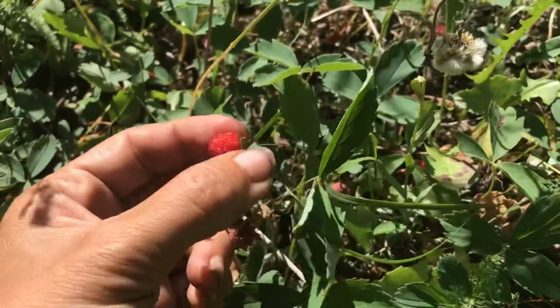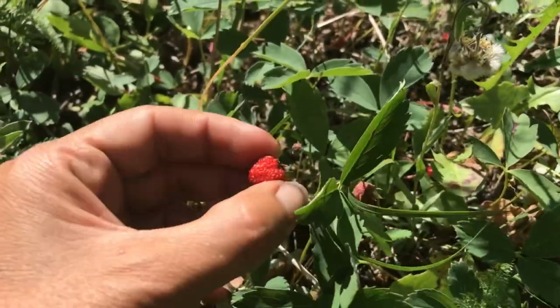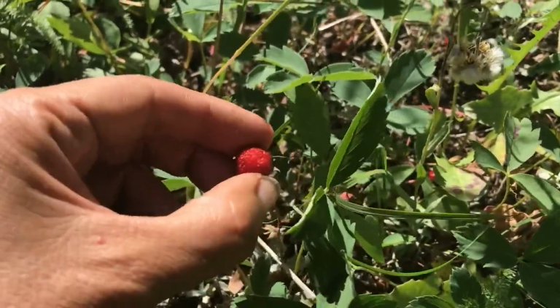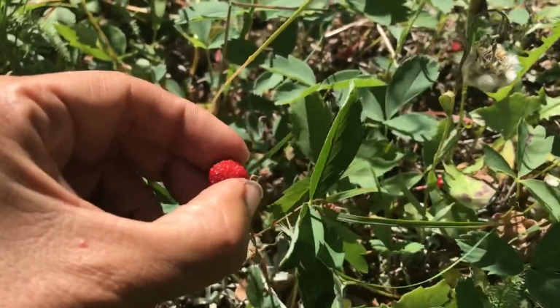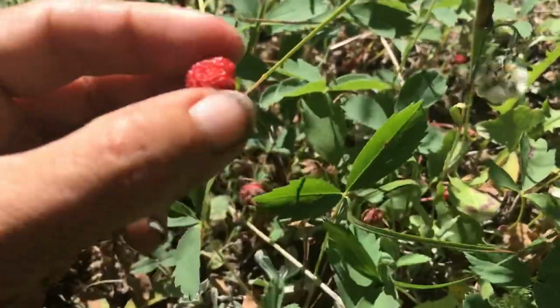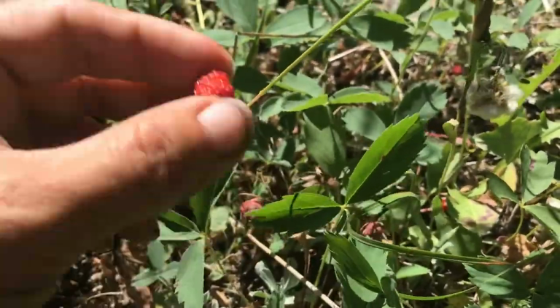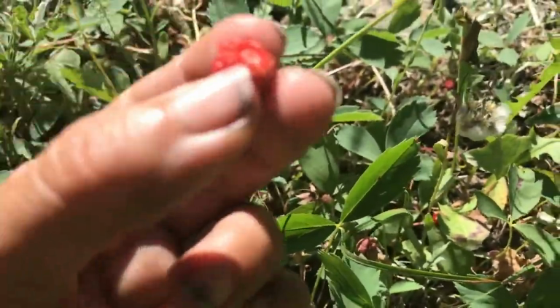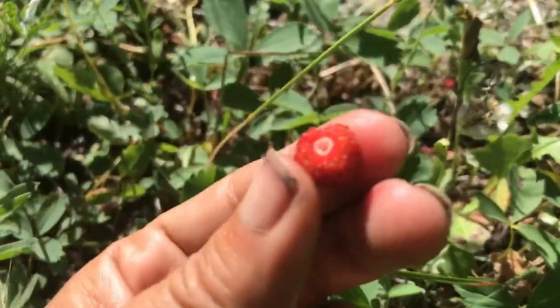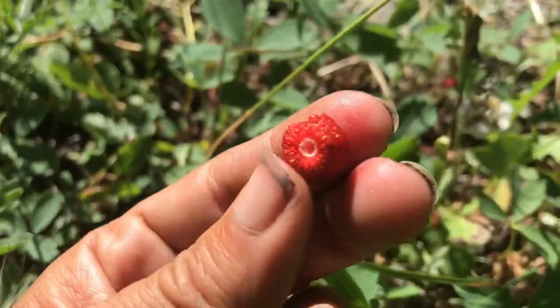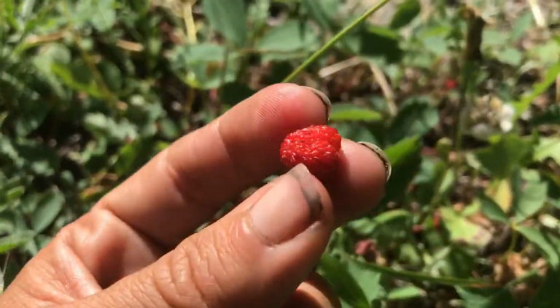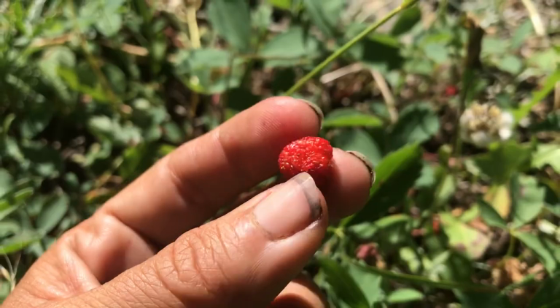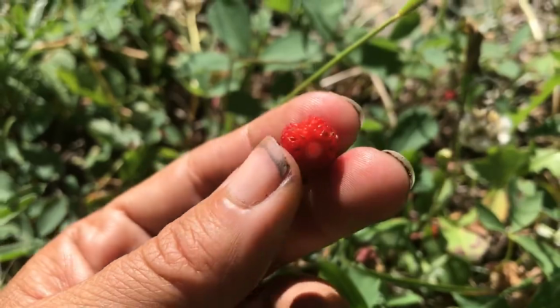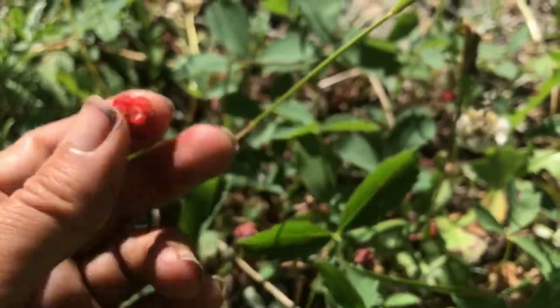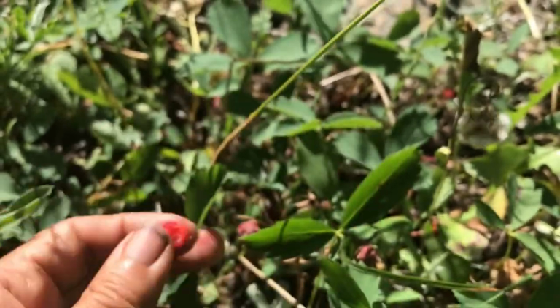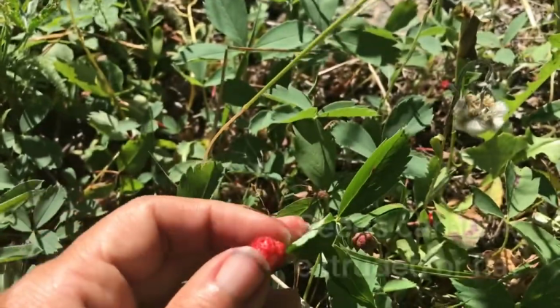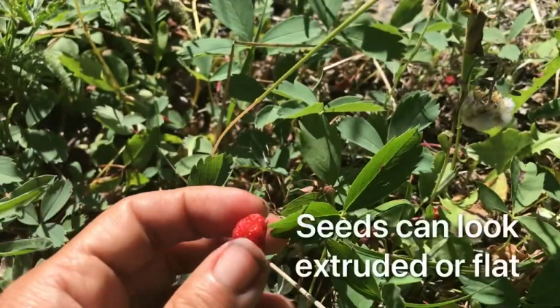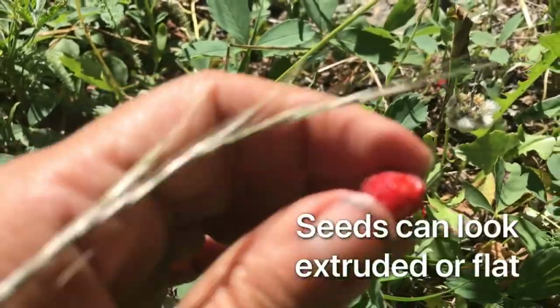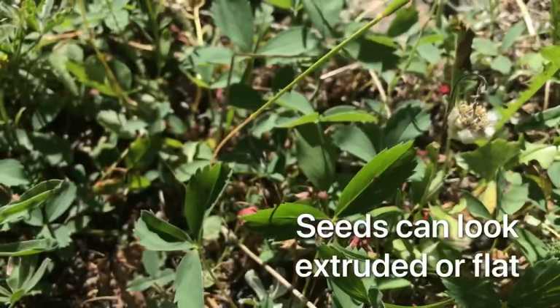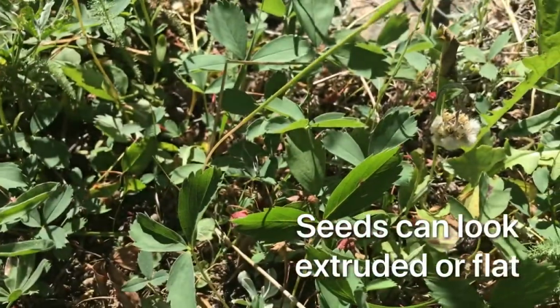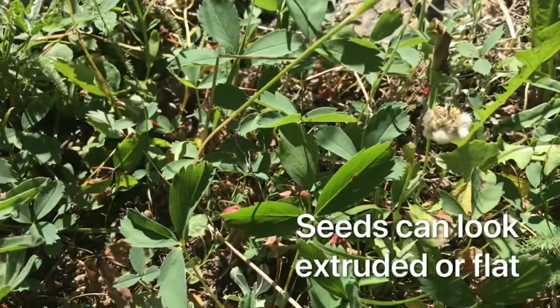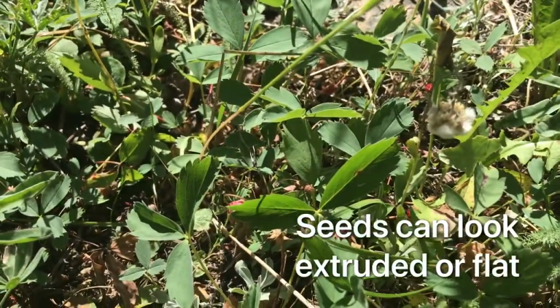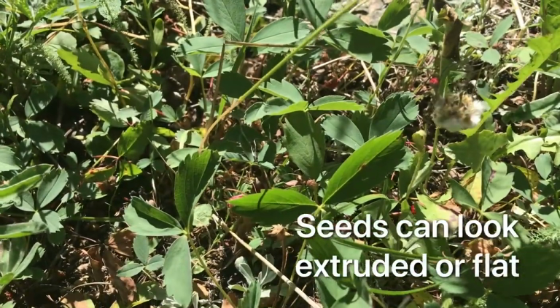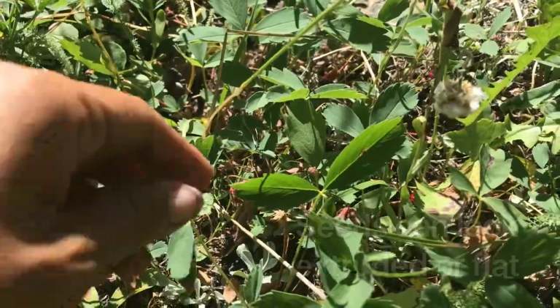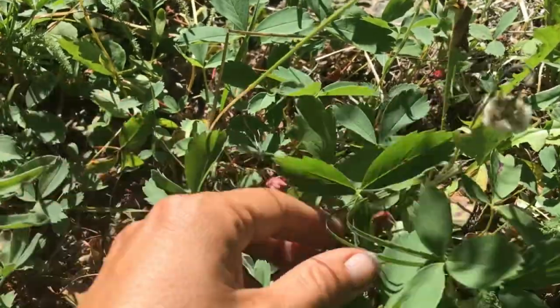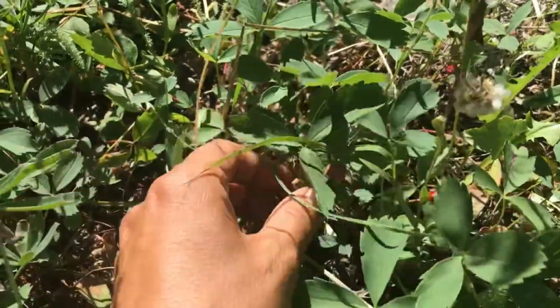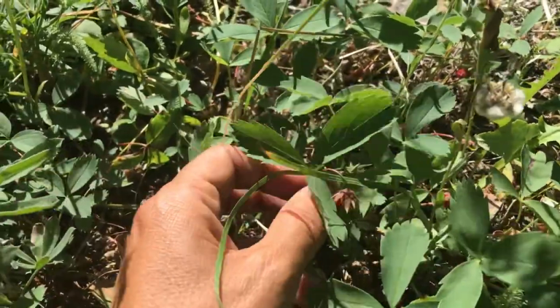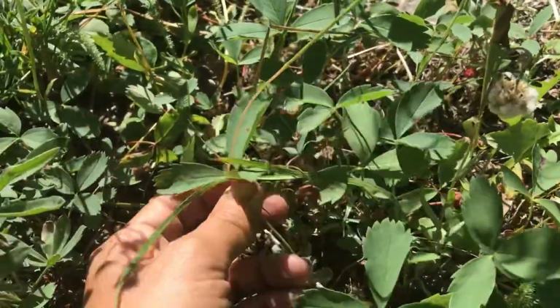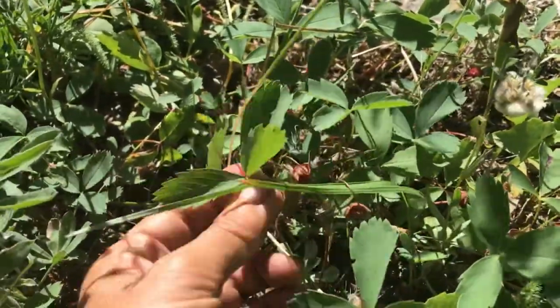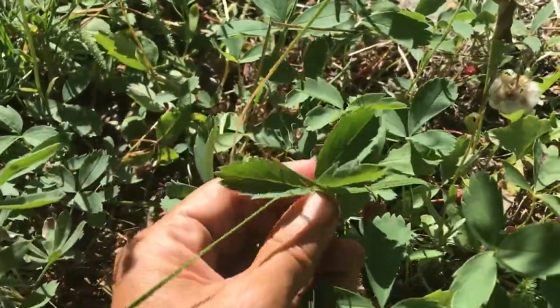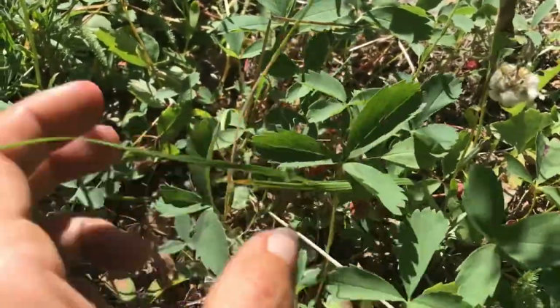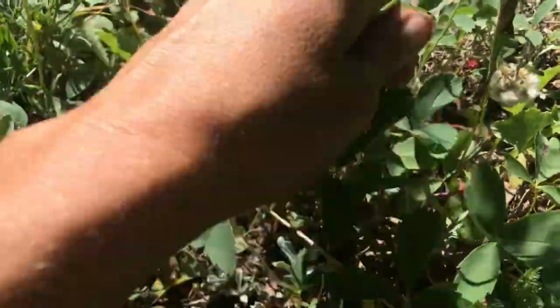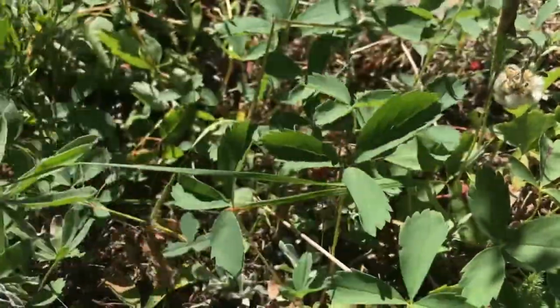Here's a wild strawberry right here on a plant — that's a pretty good size one. They usually just kind of pluck off really easily; this one came off nice and easy. Sometimes they don't and you'll squish them, and then I guess you can just eat it.